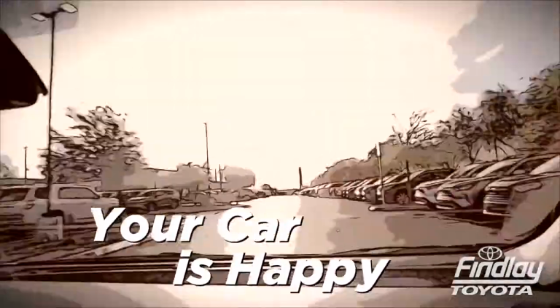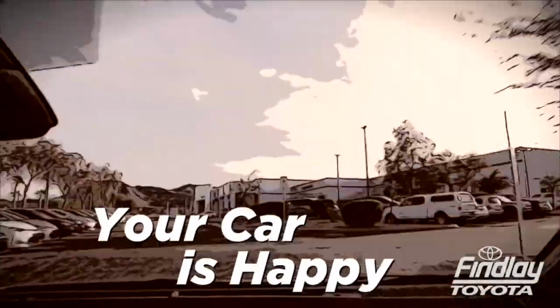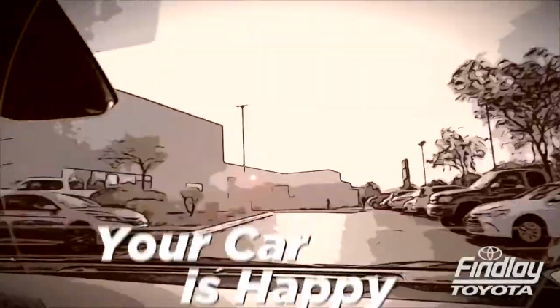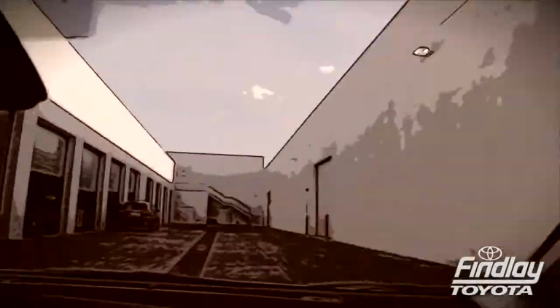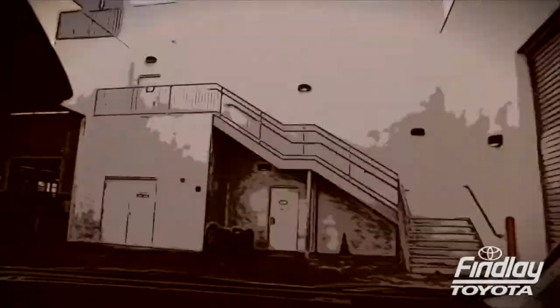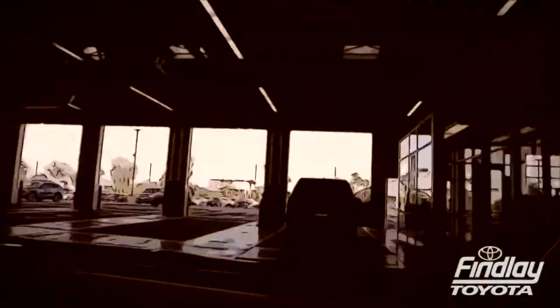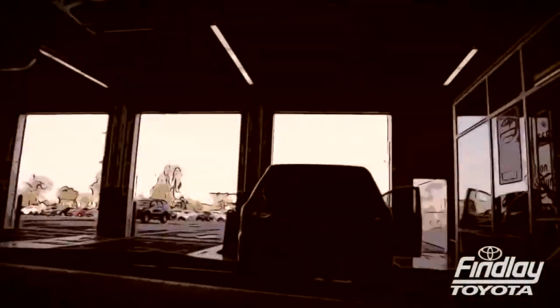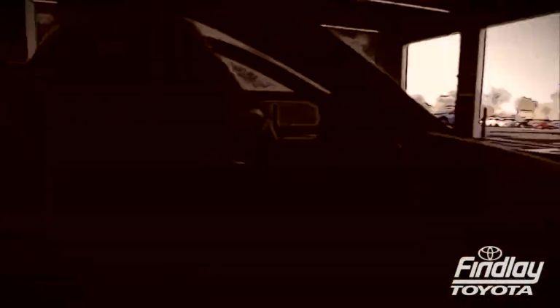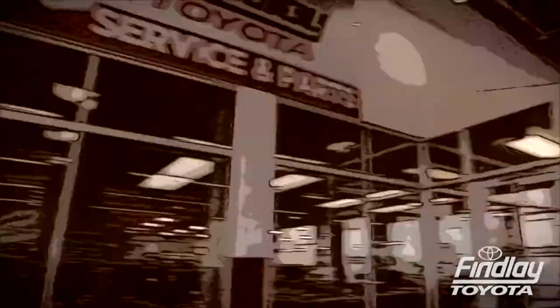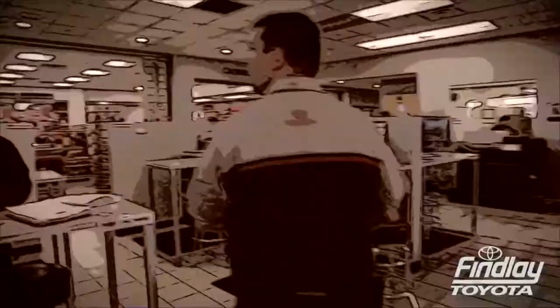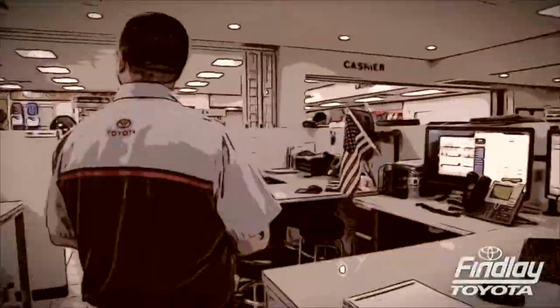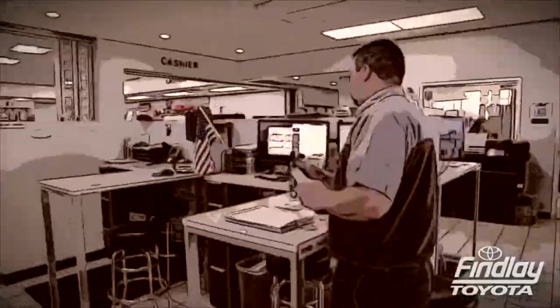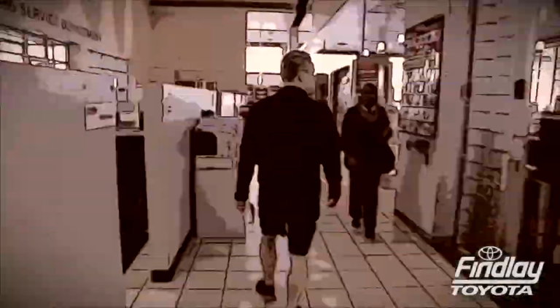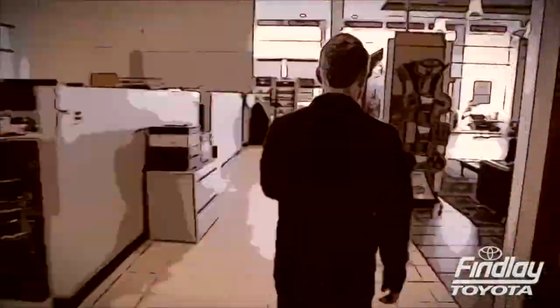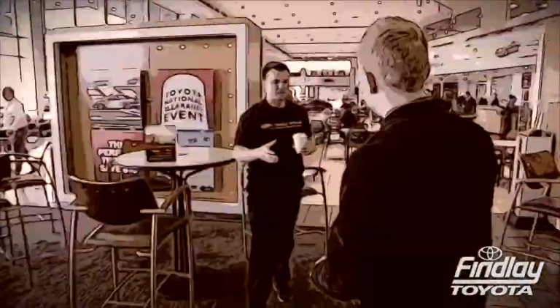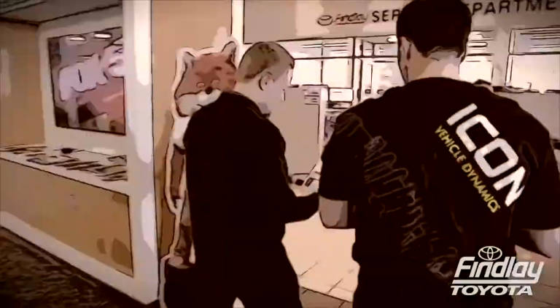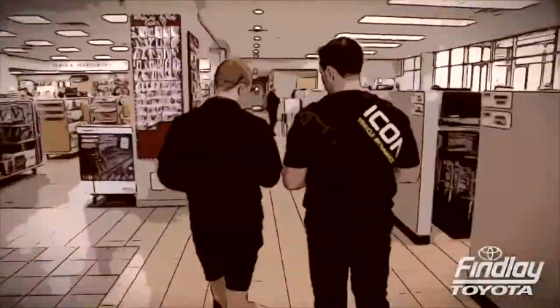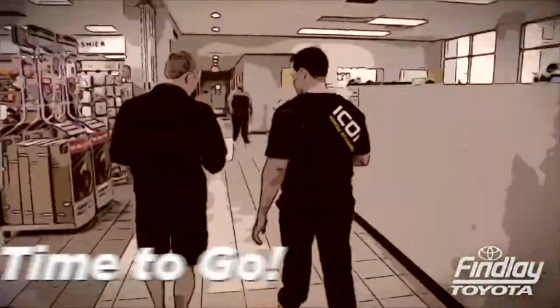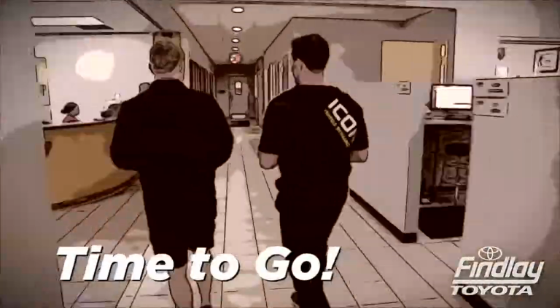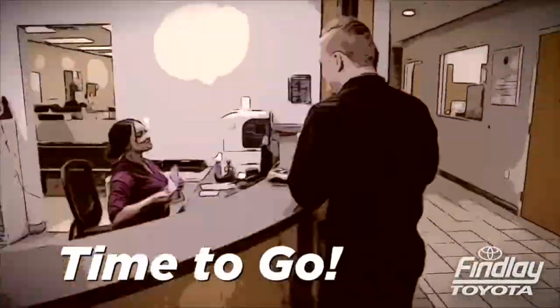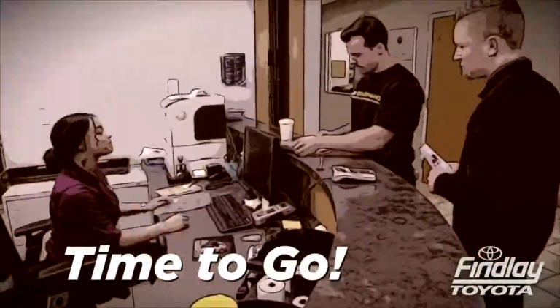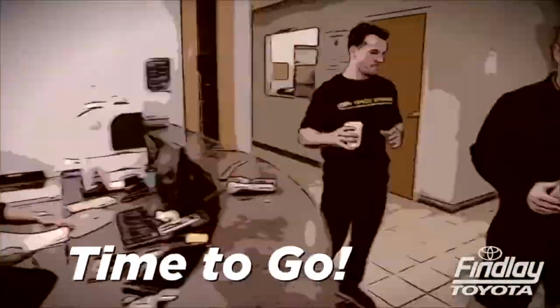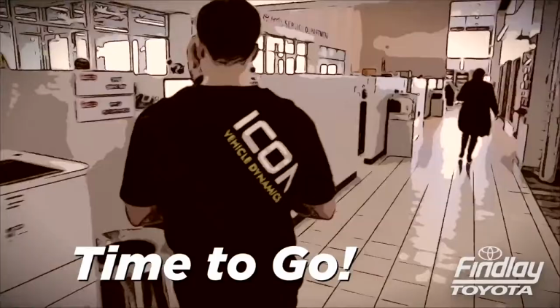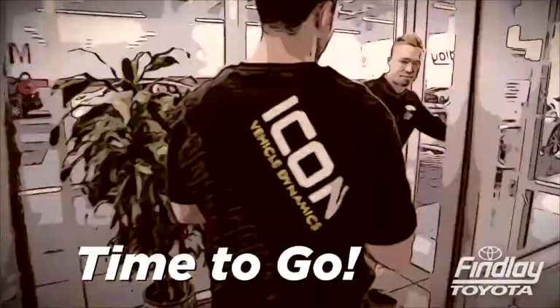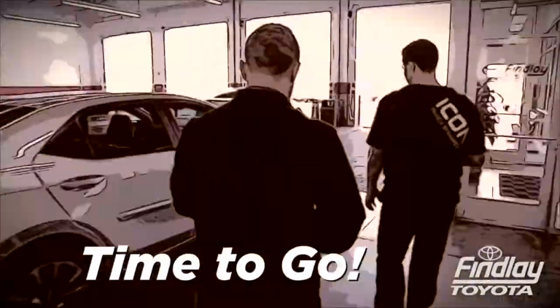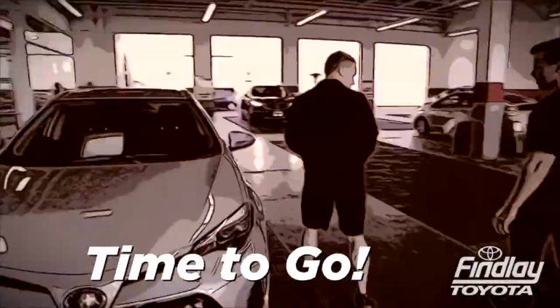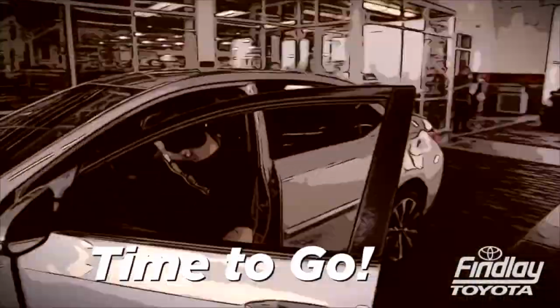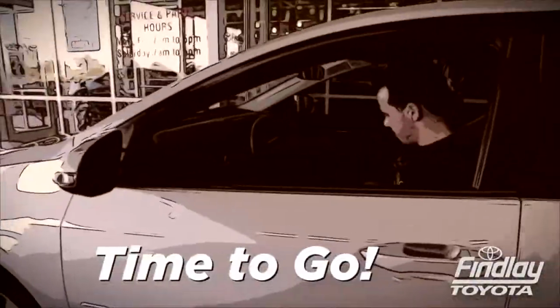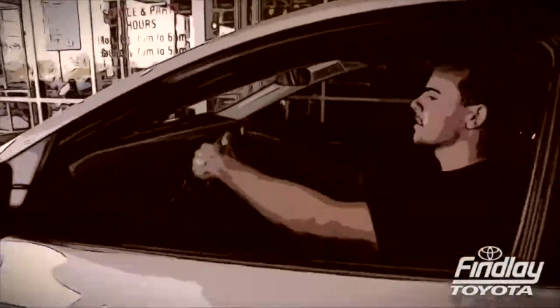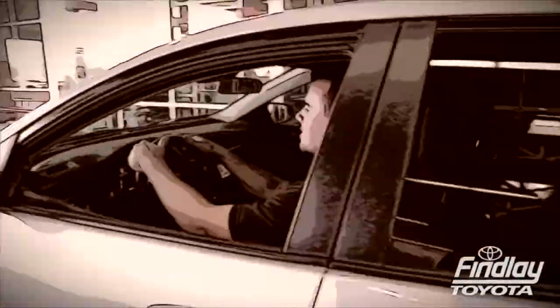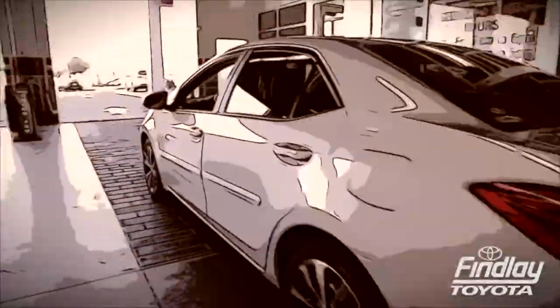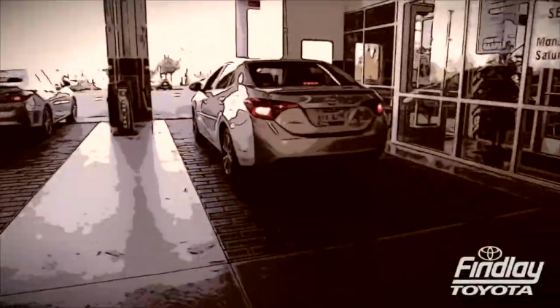Once everything is complete your car is brought to the finished lot and the service advisor facilitates your check out. You get a copy of the report while the valet brings your vehicle to the service drive exit. Now you're ready to roll.